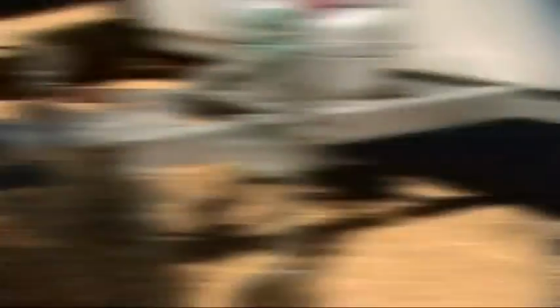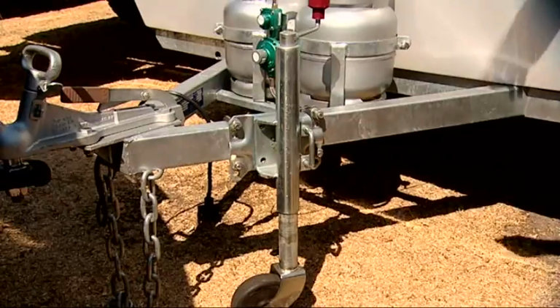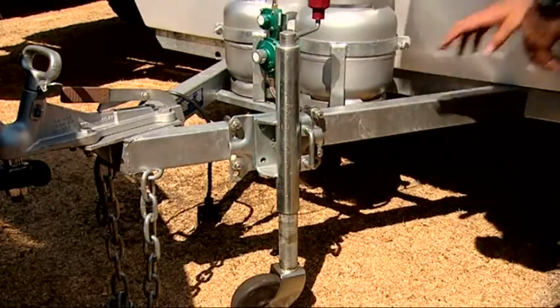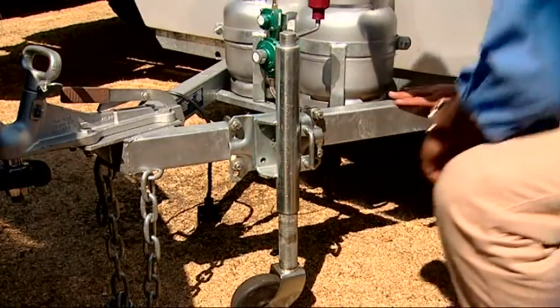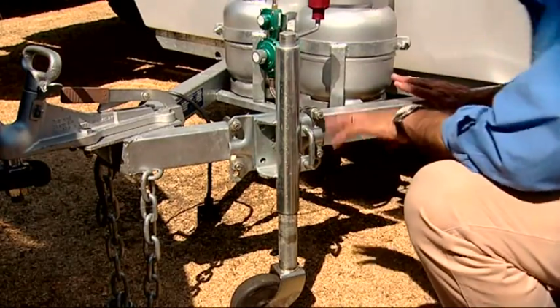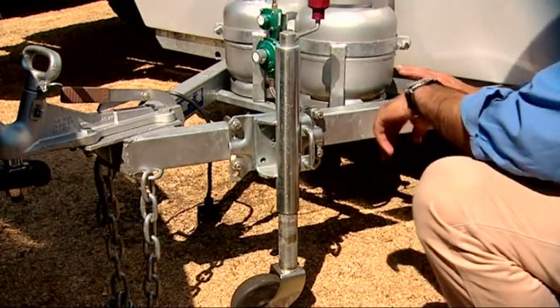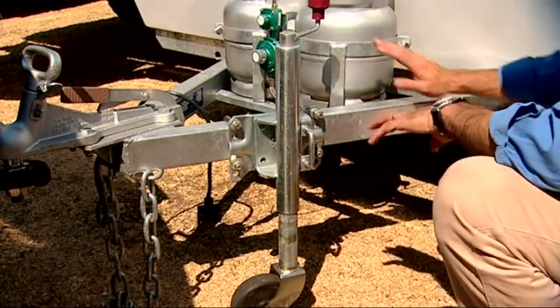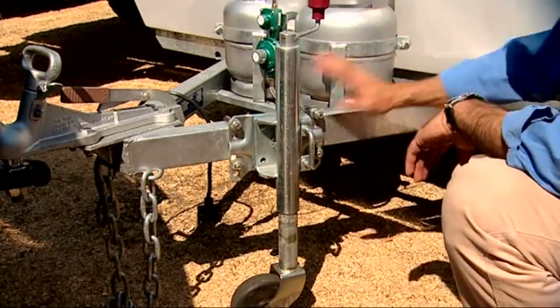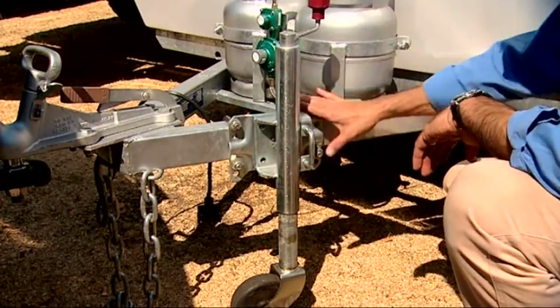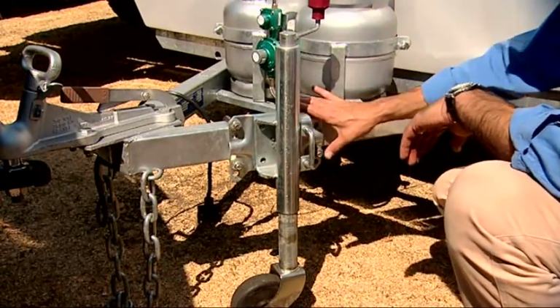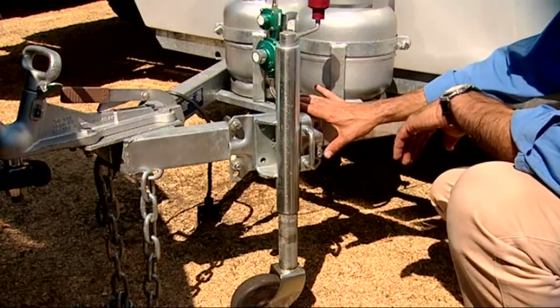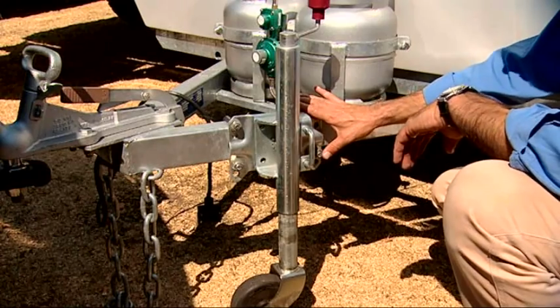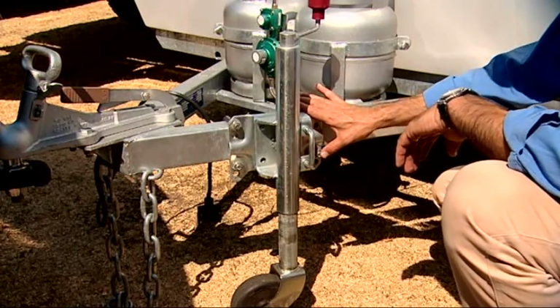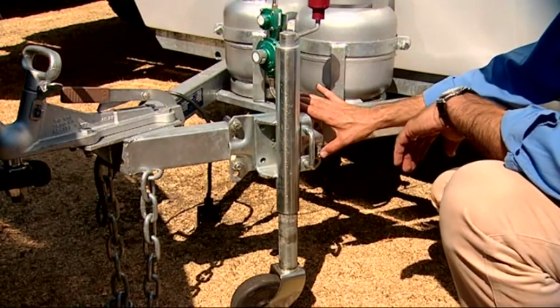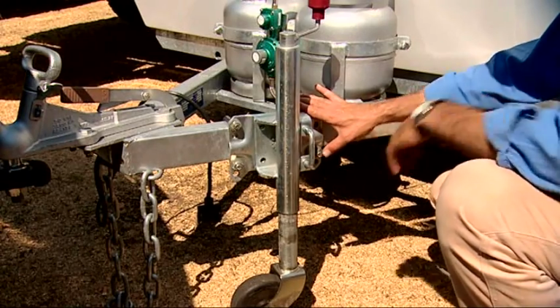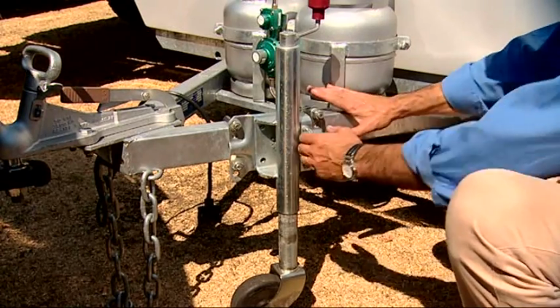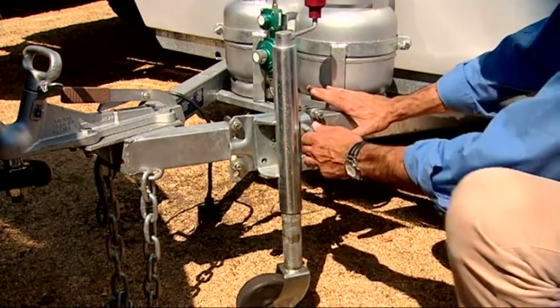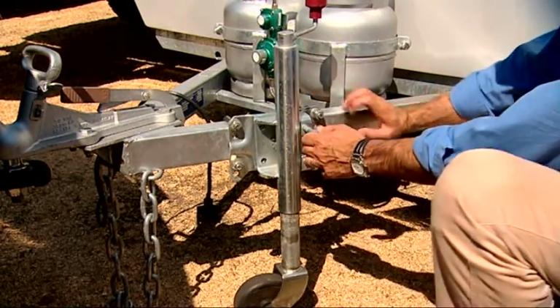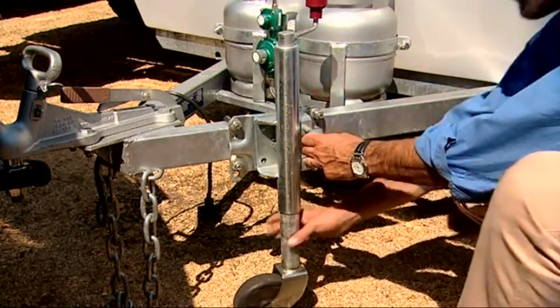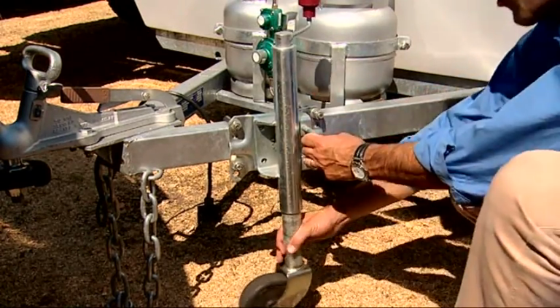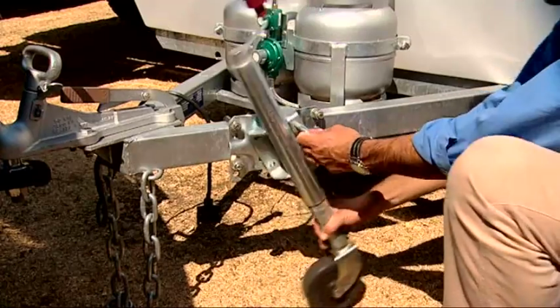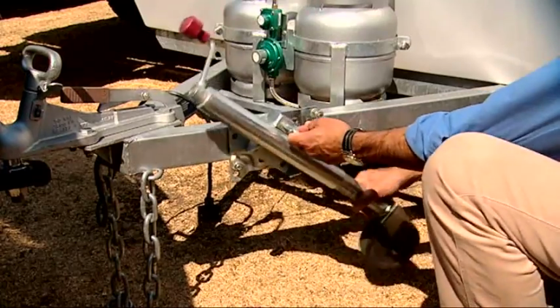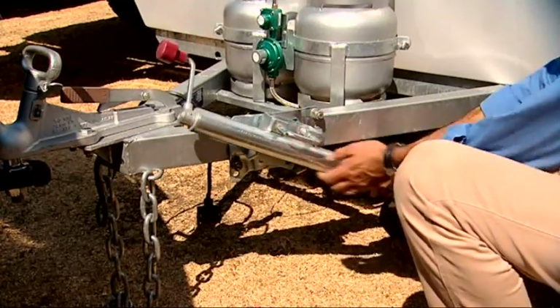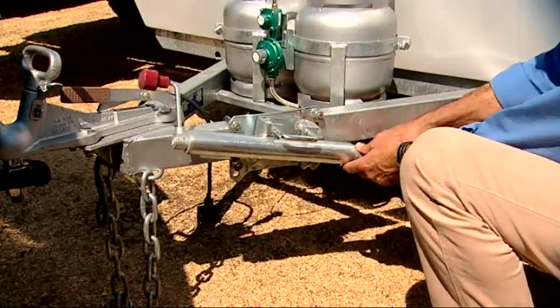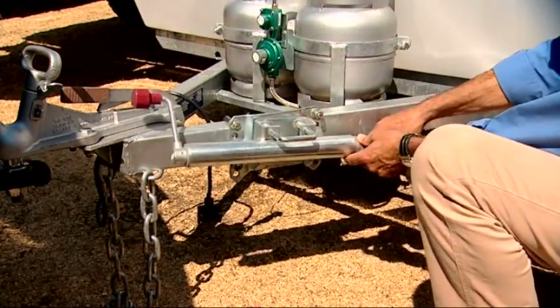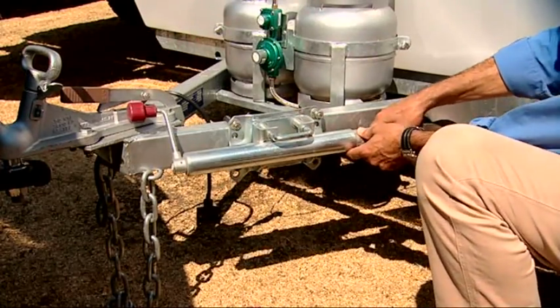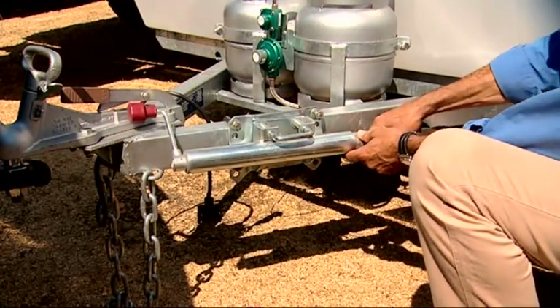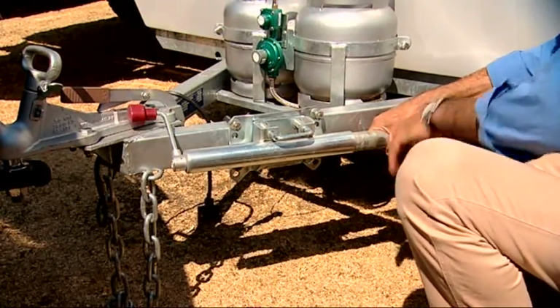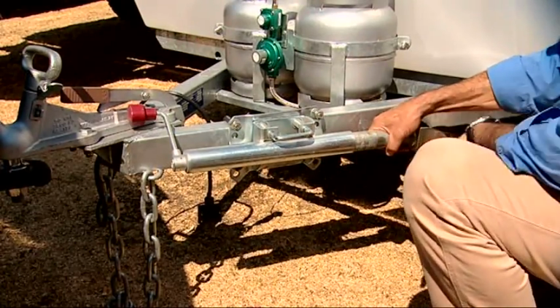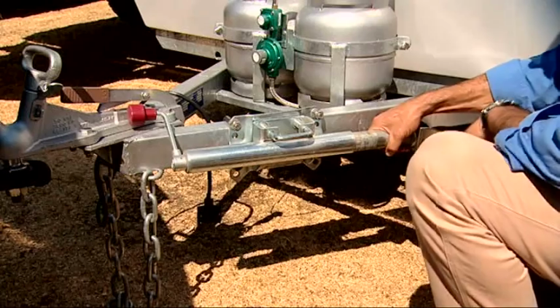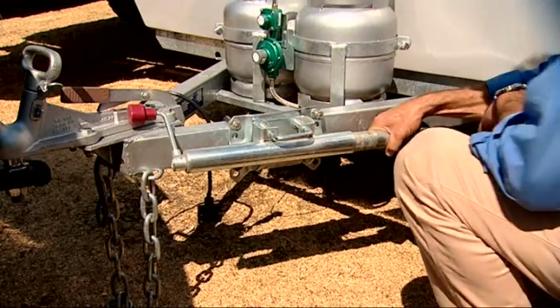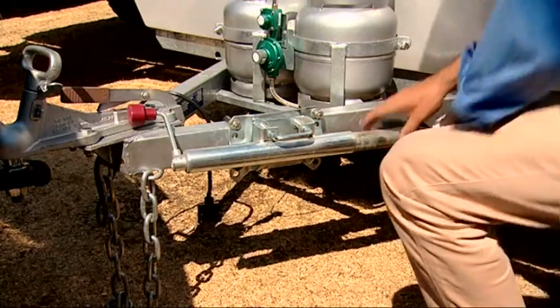This jockey wheel serves exactly the same purpose — just an alternative system of attaching it to the draw bar. It's a spring-loaded locking handle: pull the spring back and it re-locks at that angle, and away you go.